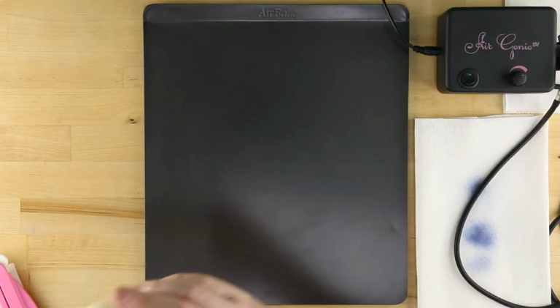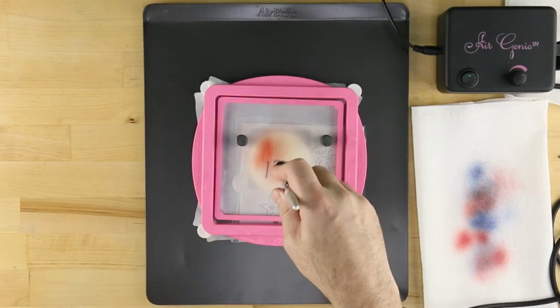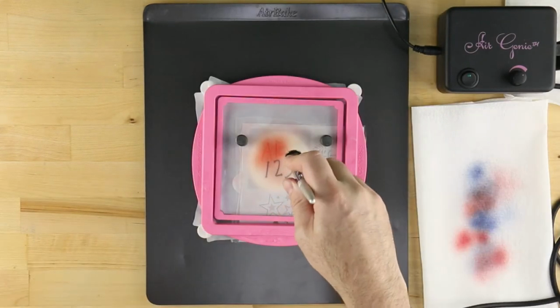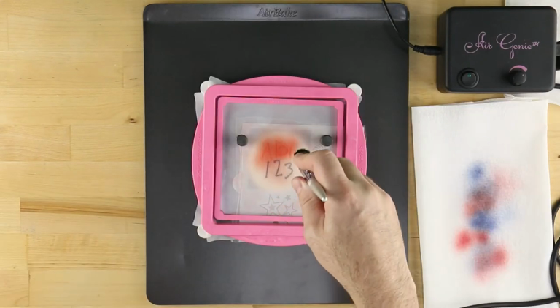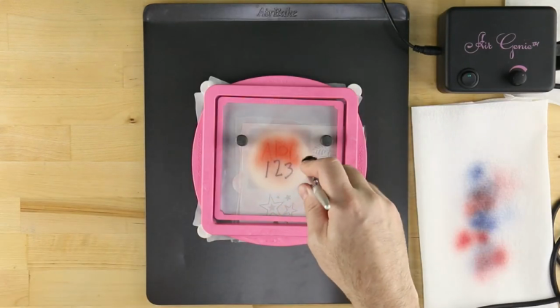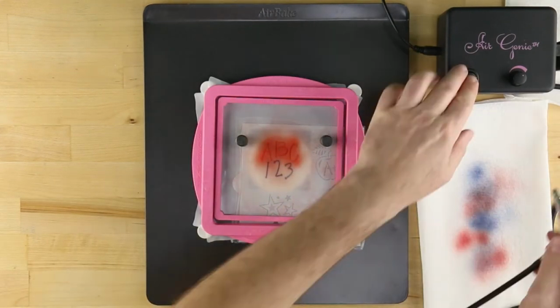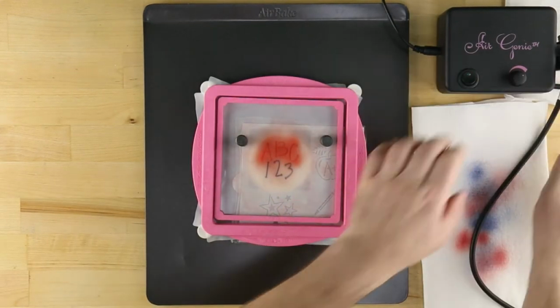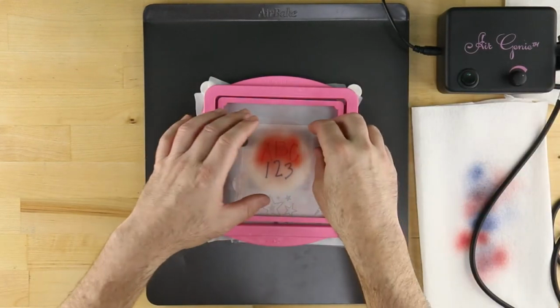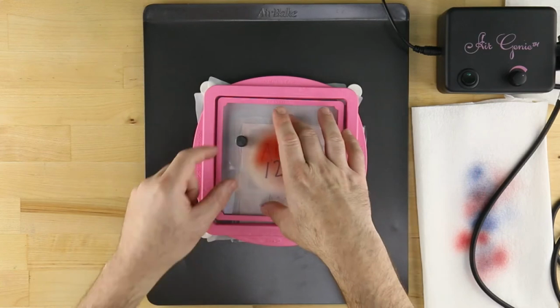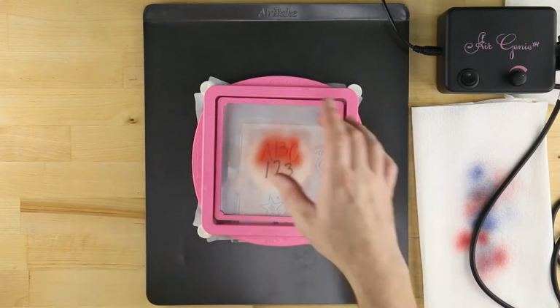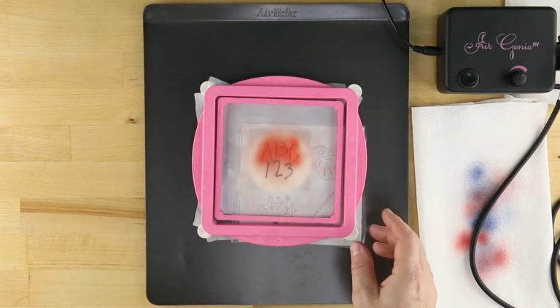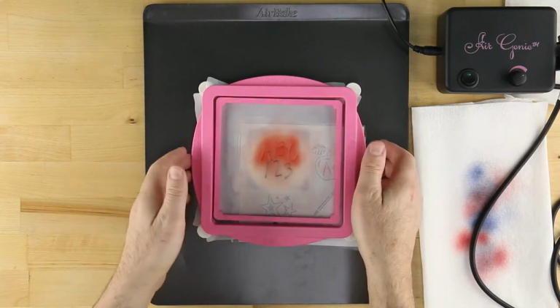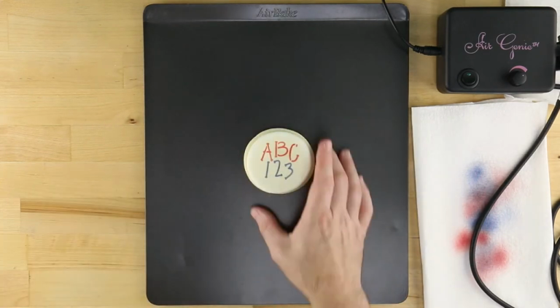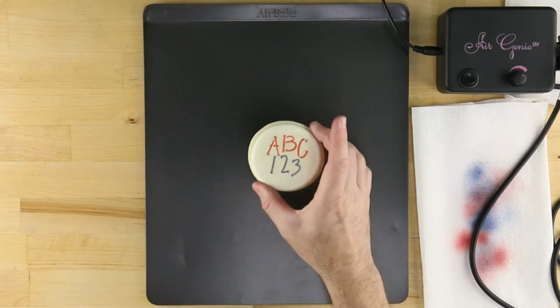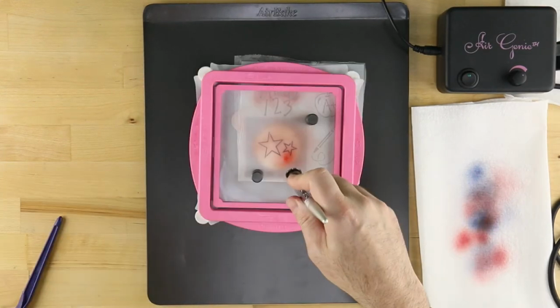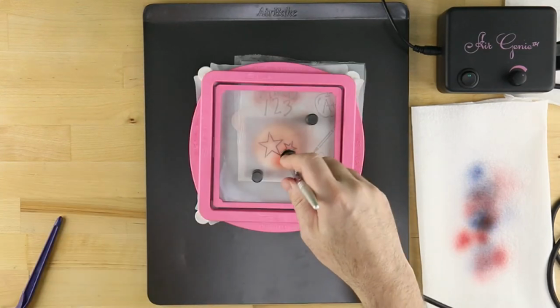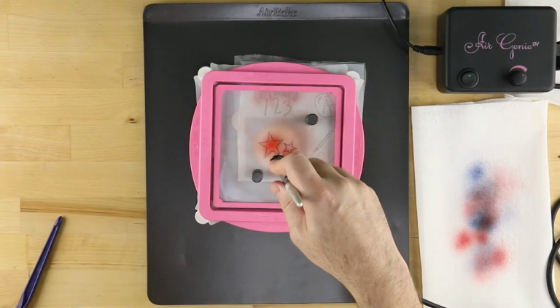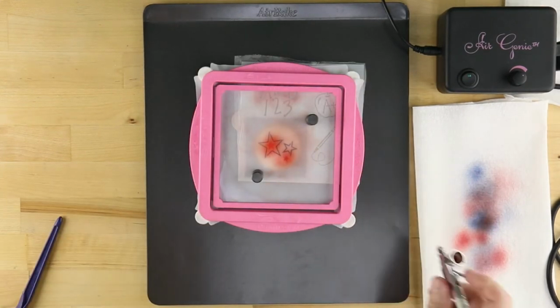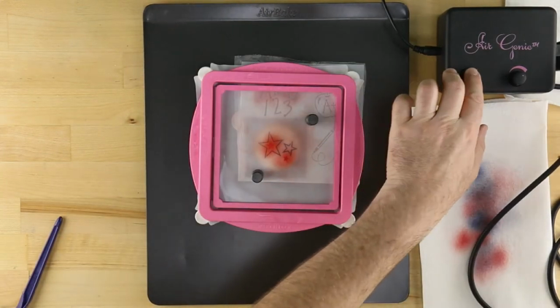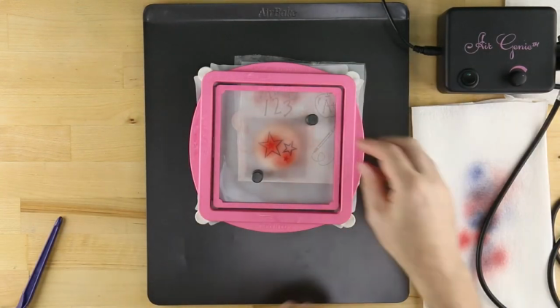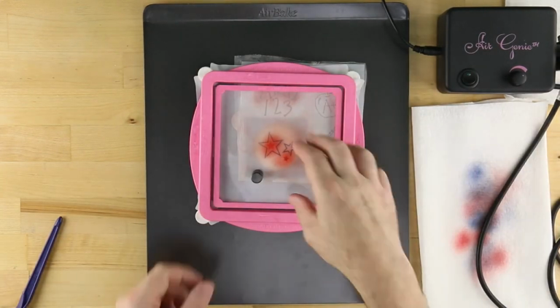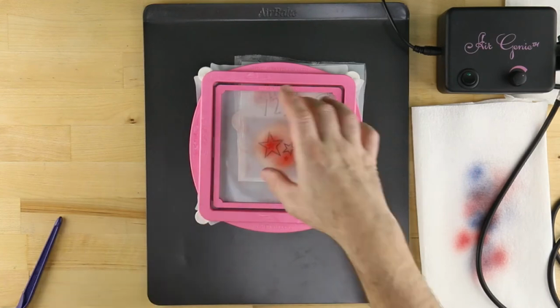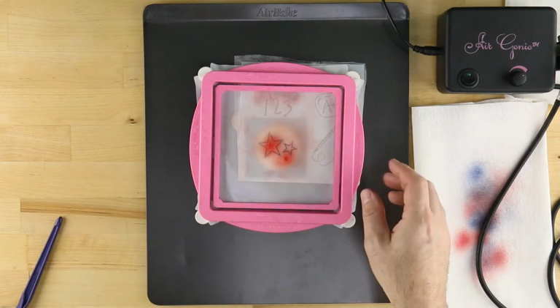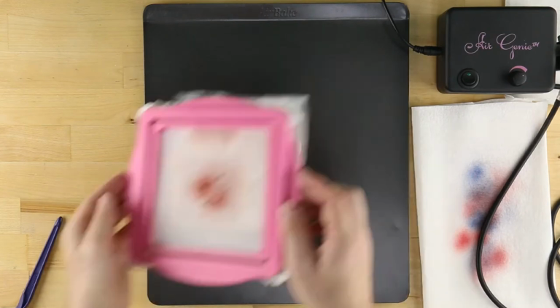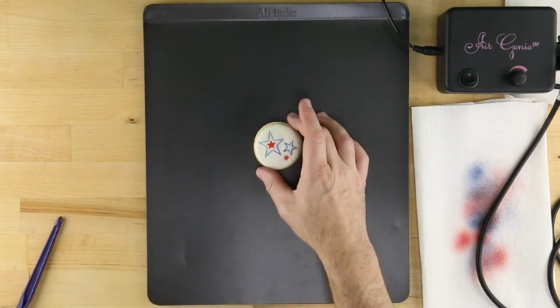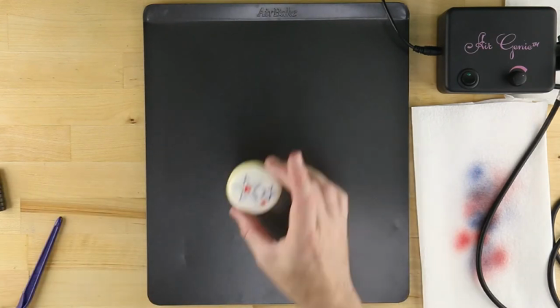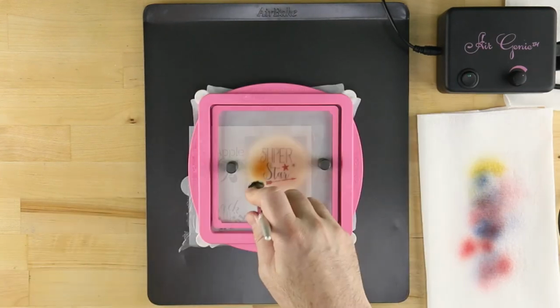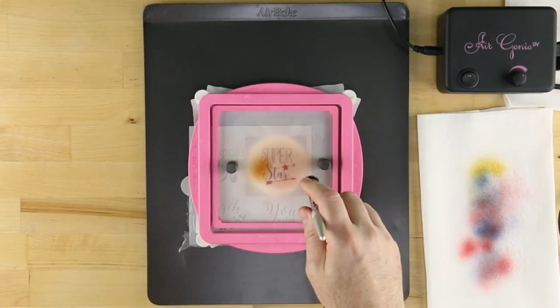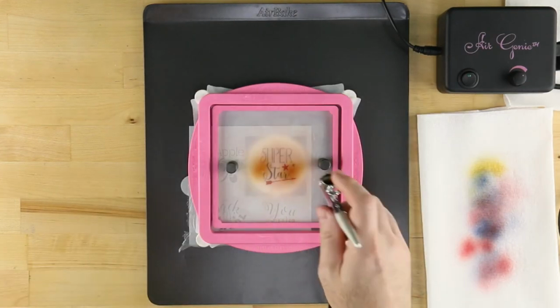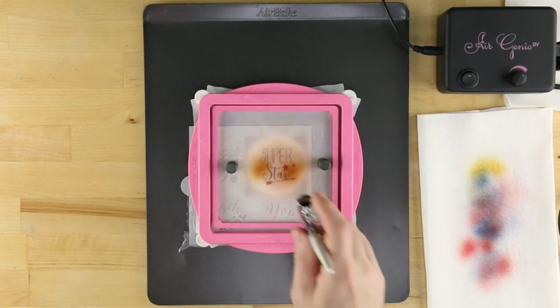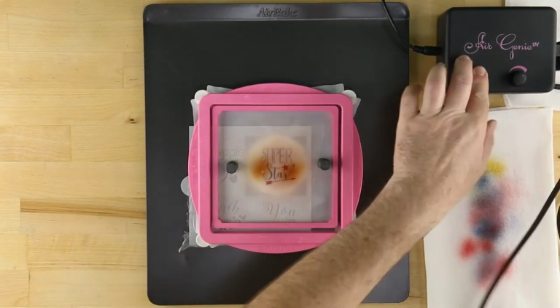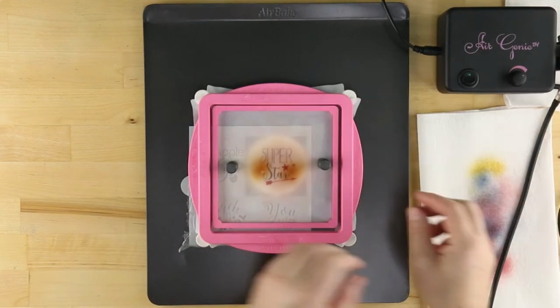These include the Air Genie Airbrush System, Stencil Genie, Isolation Tool, Screen Genie, Gyrocut Craft & Hobby Cutting Tool, Cookie Magnets, DecoPack Airbrush Food Coloring, and Cookie Cutters.